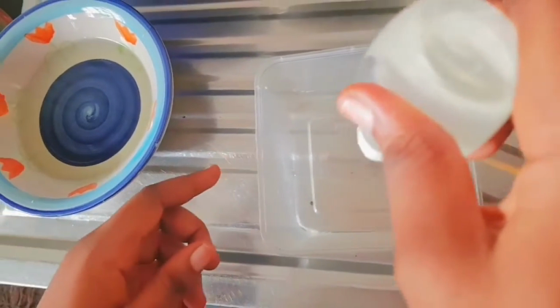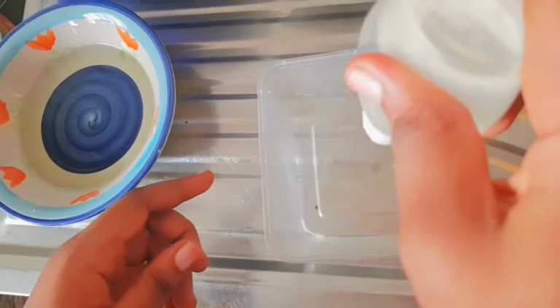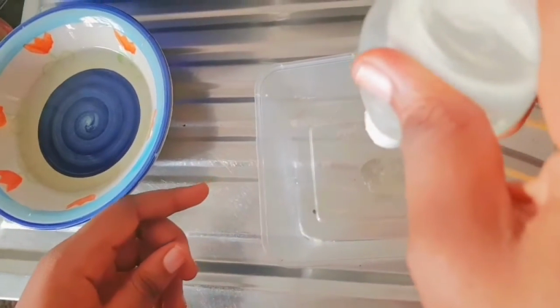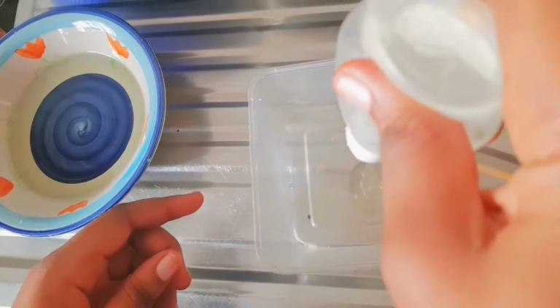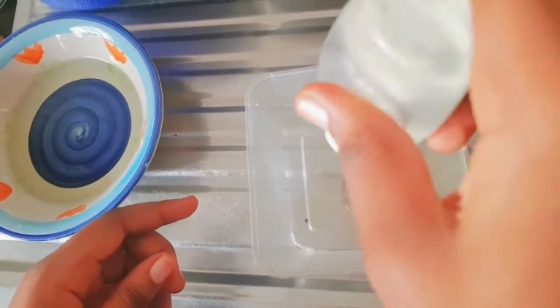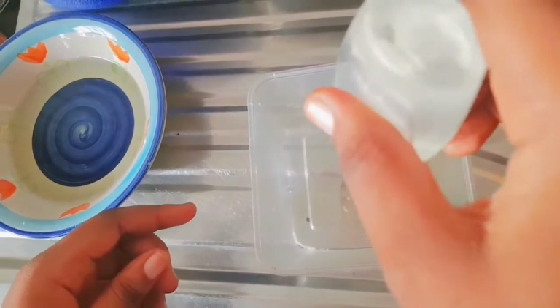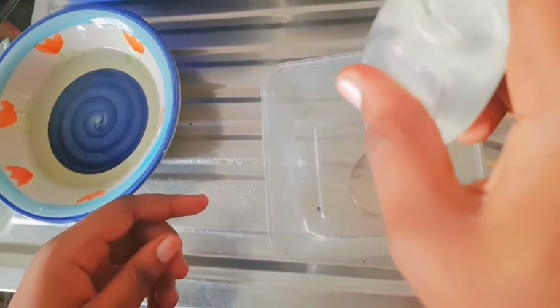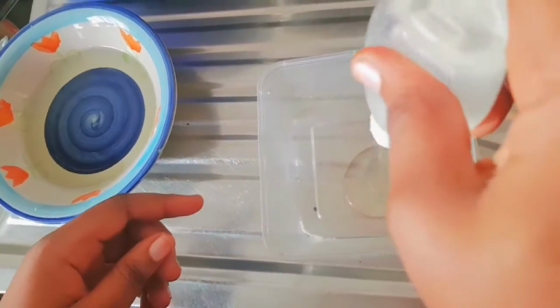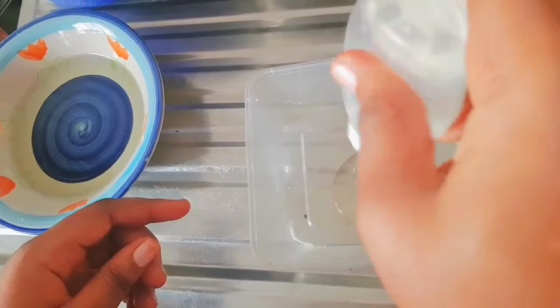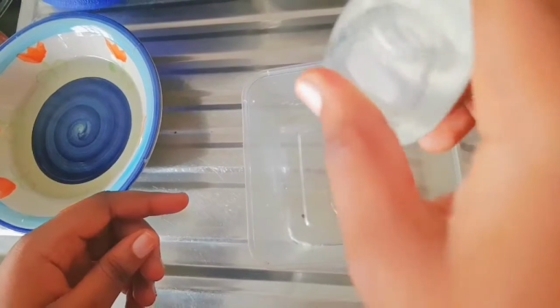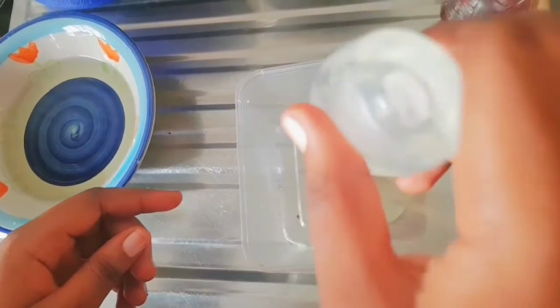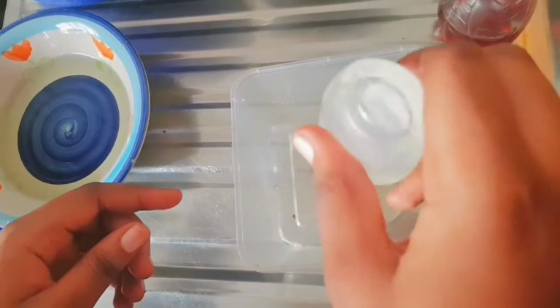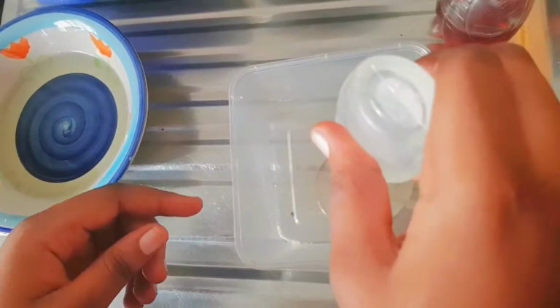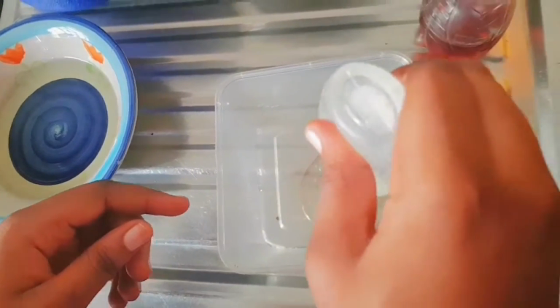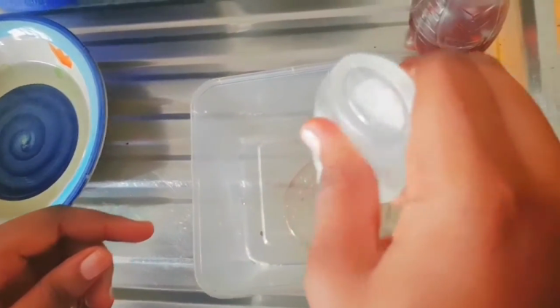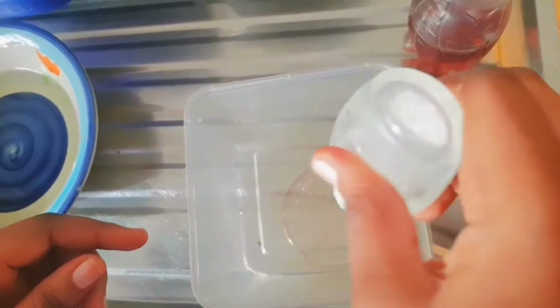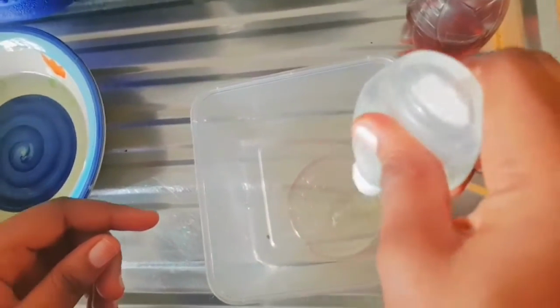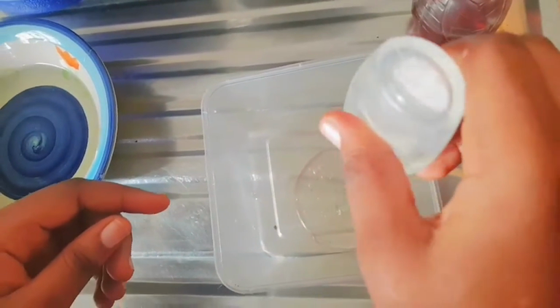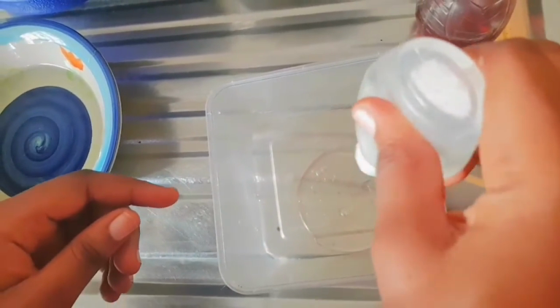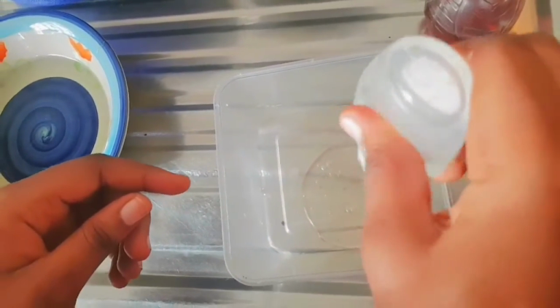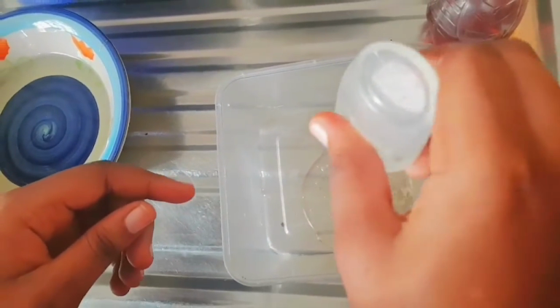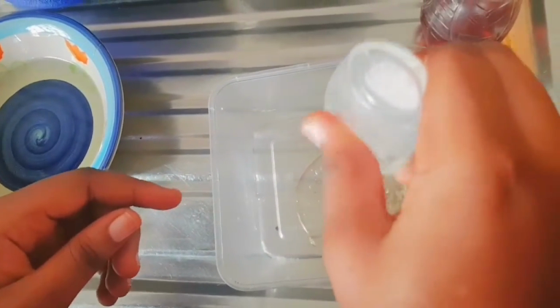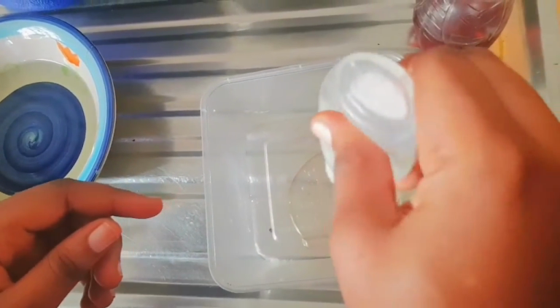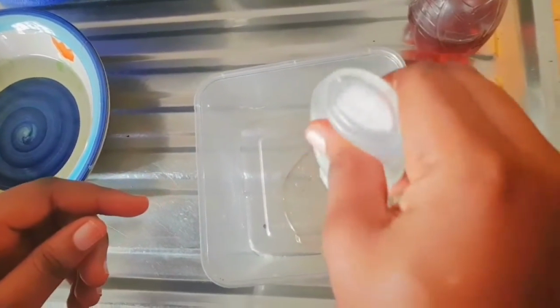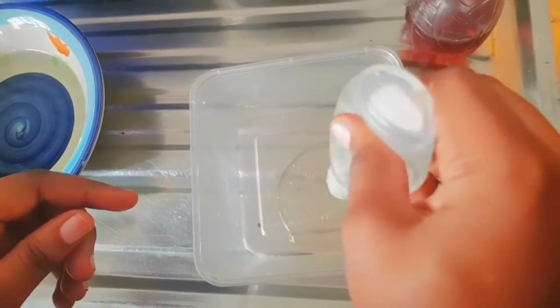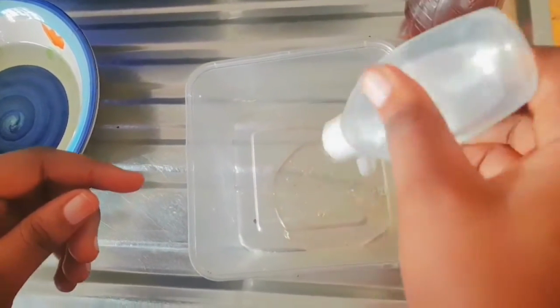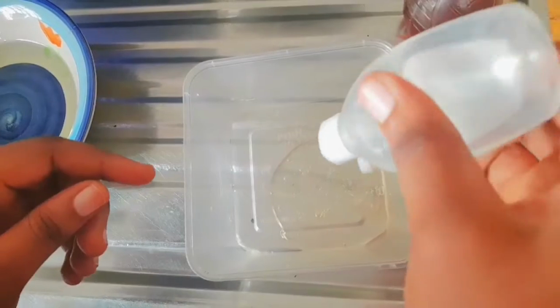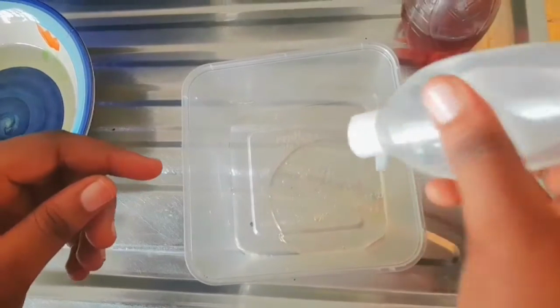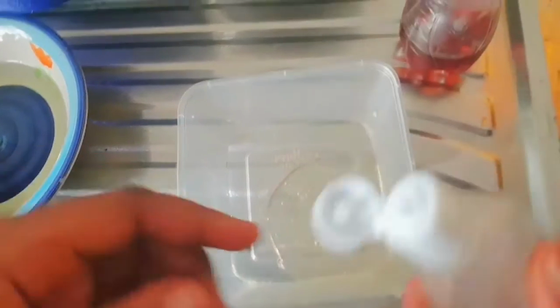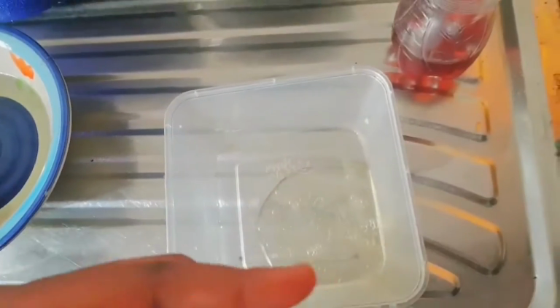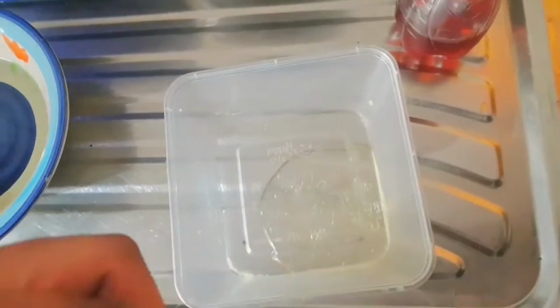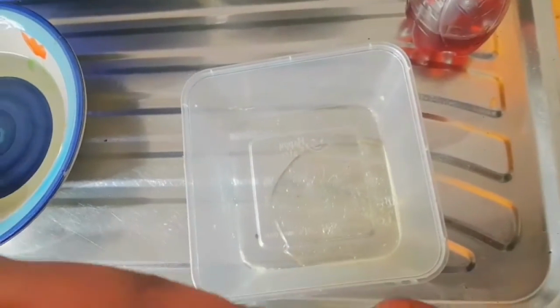First of all, I pour in my shower gel. You could use any shower gel of your choice. I just eyeball it — there is no specific measurement.